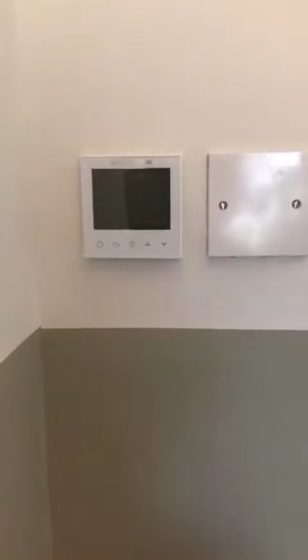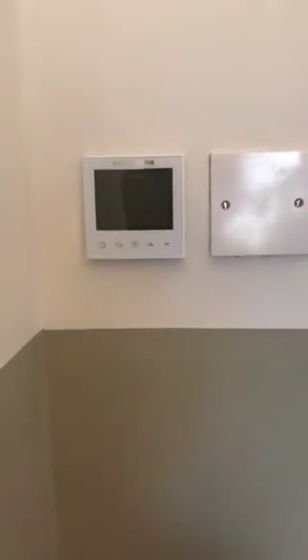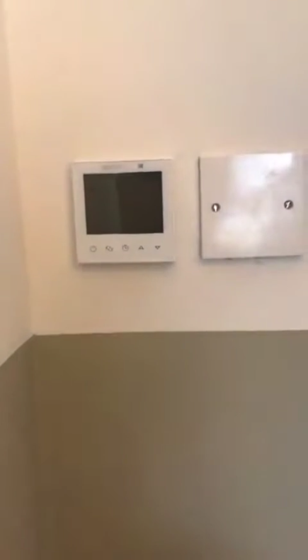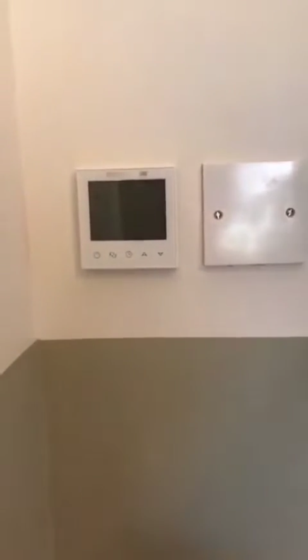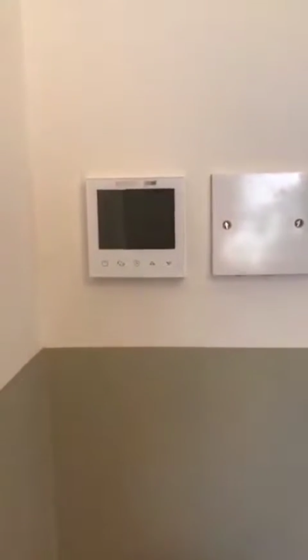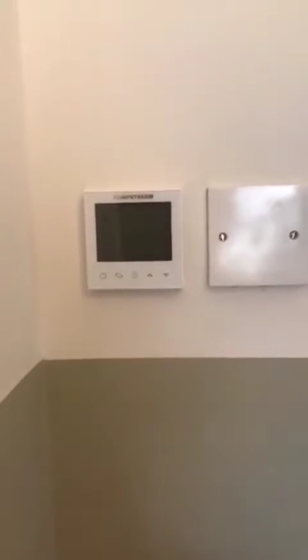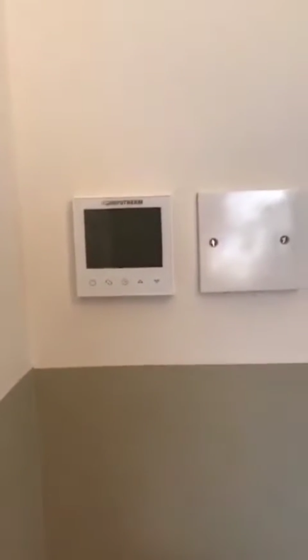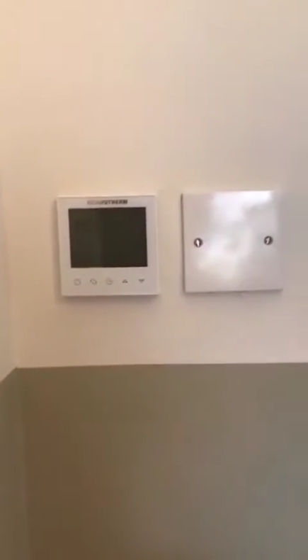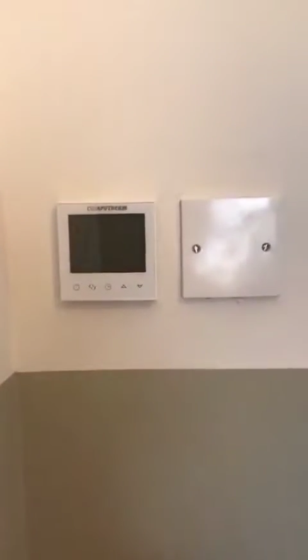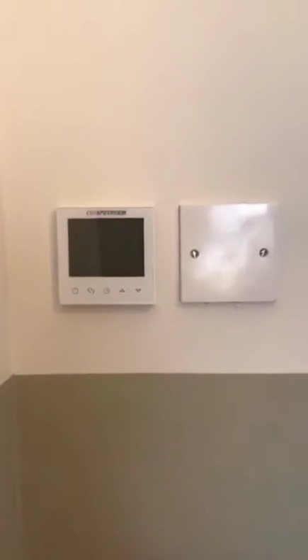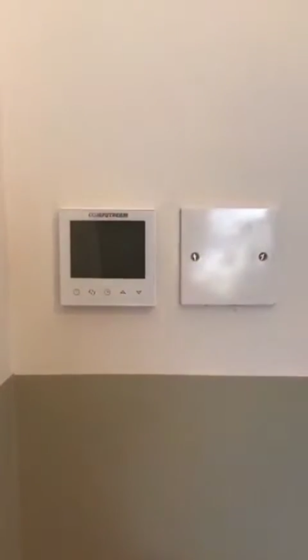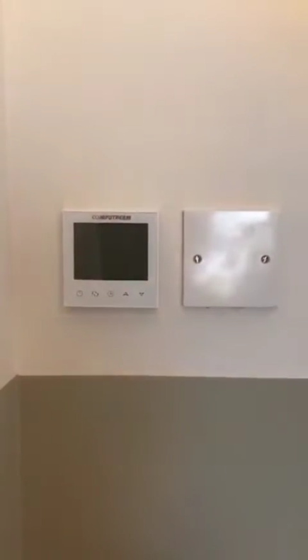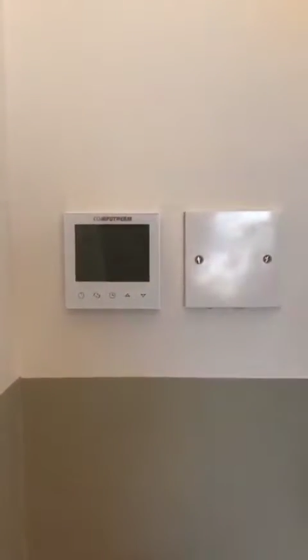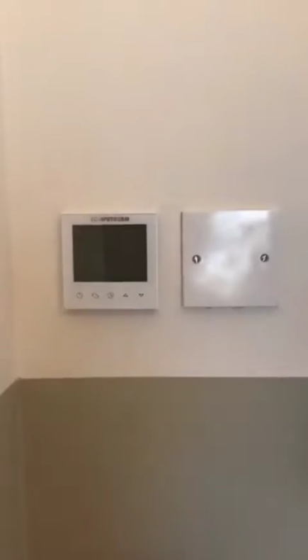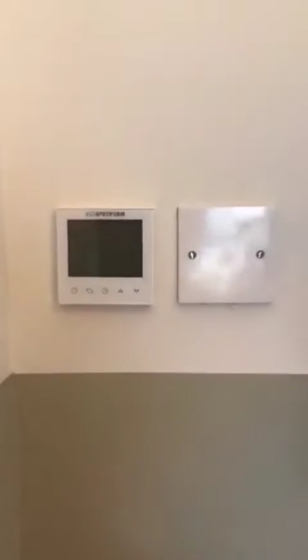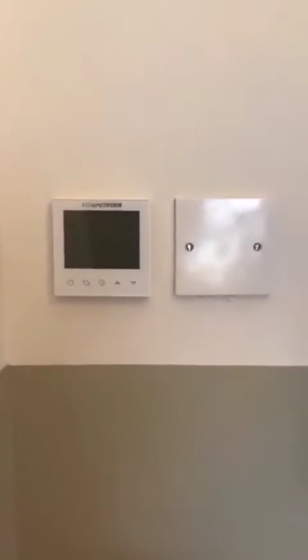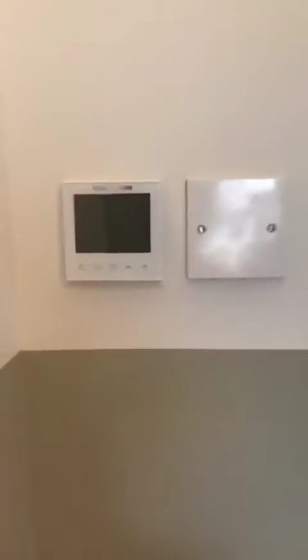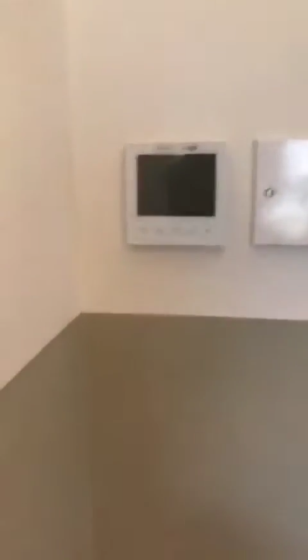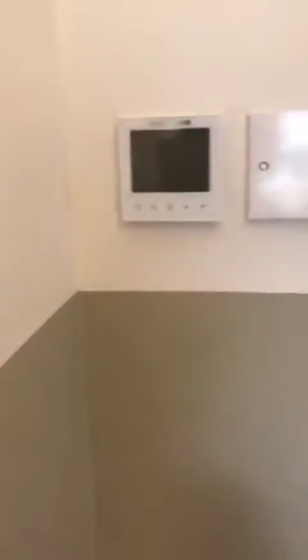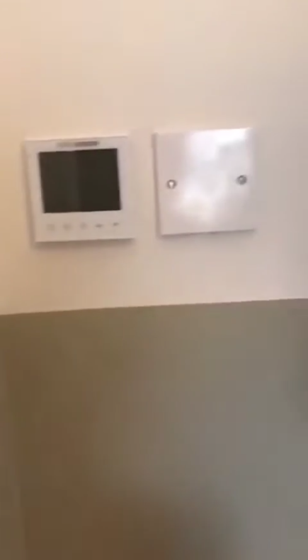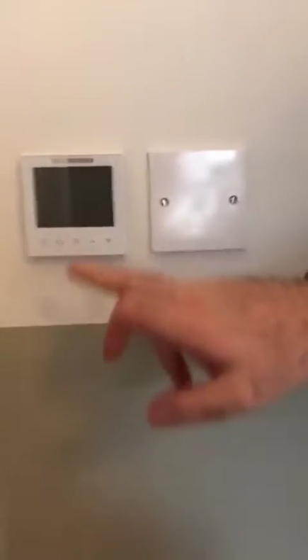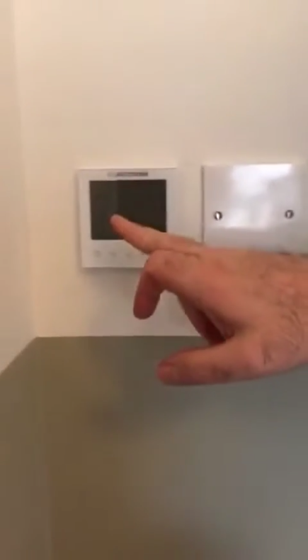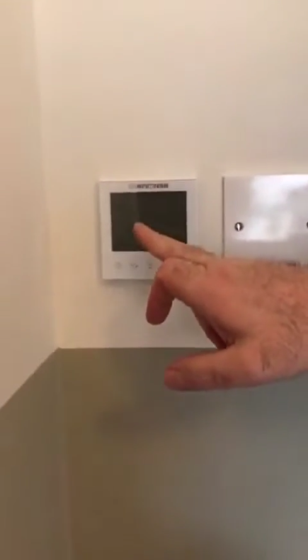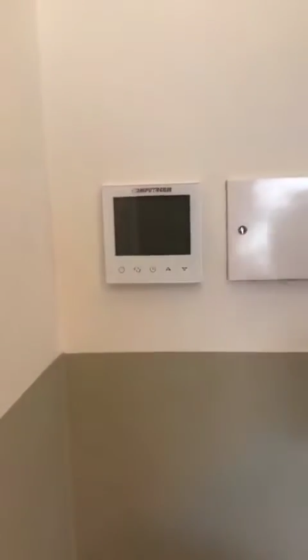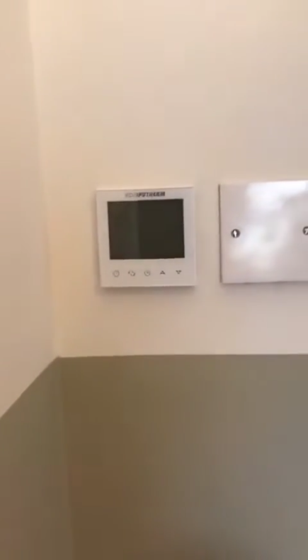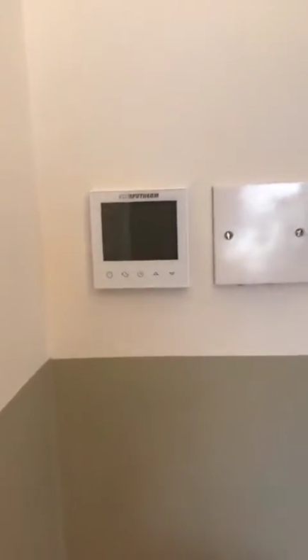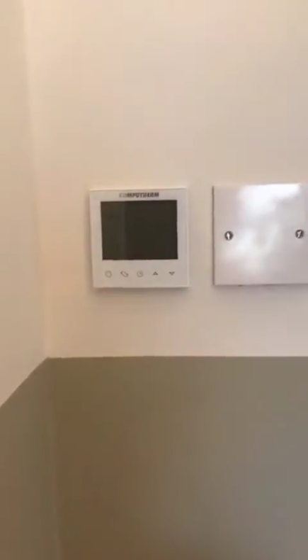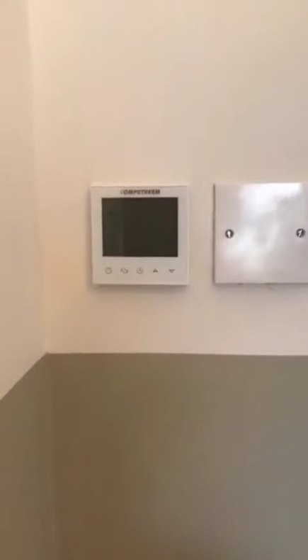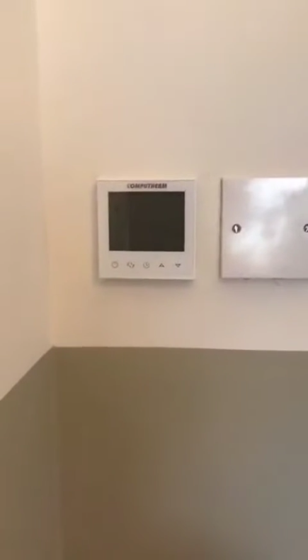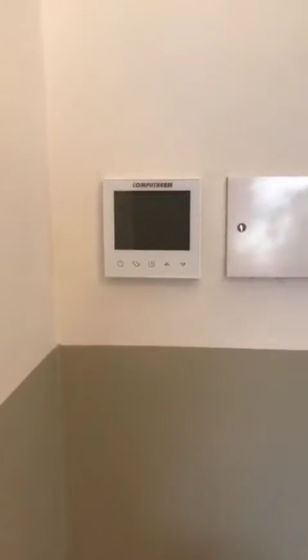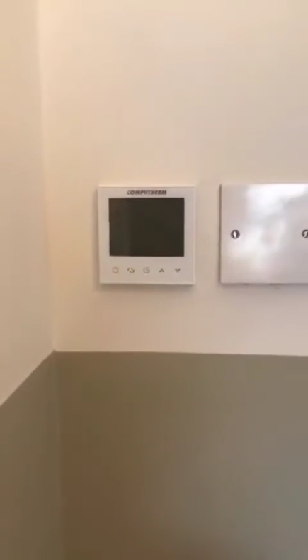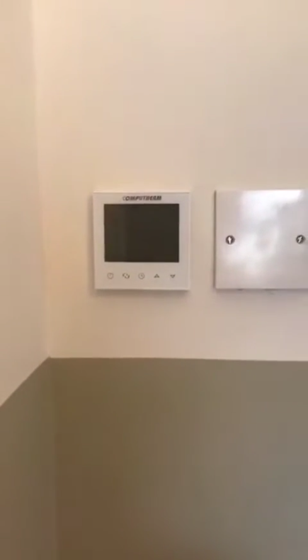Hi, it's Eamon here from Infrared Heating Ireland. We're just on a job here and we finished installing our infrared panels, and now I want to show you briefly how to set up your controller to your Wi-Fi and be able to use it through the phone.